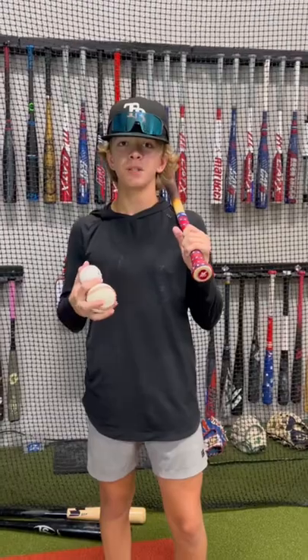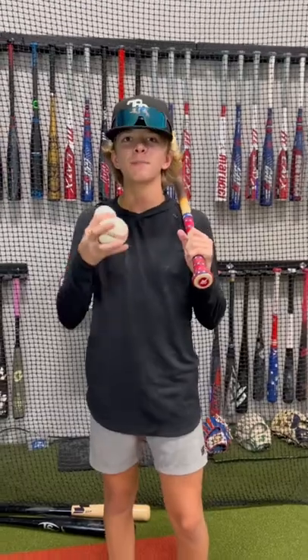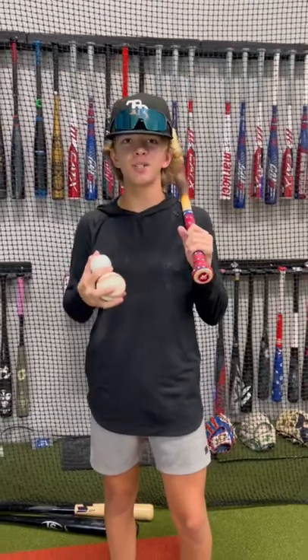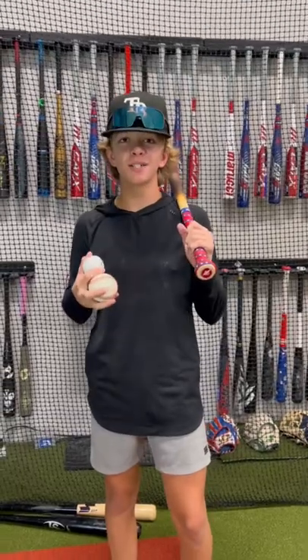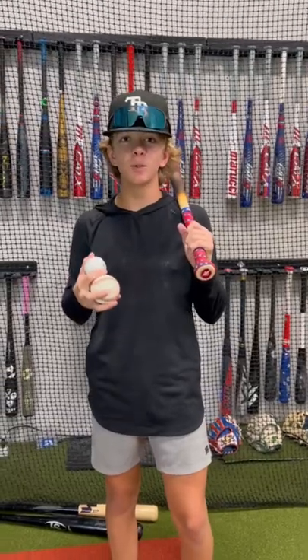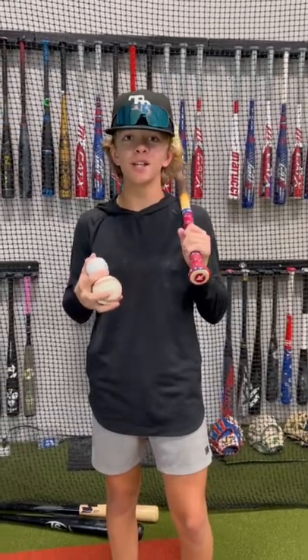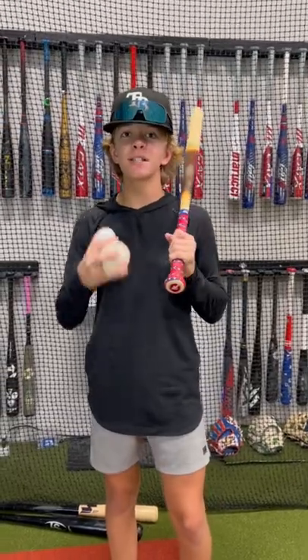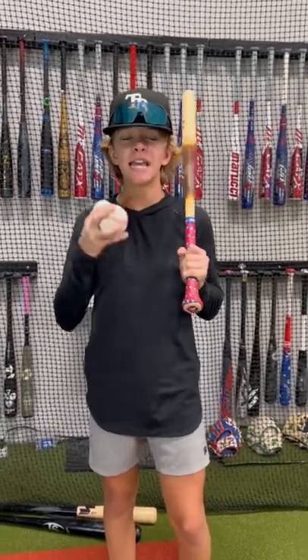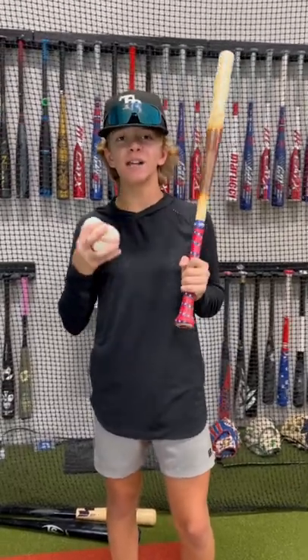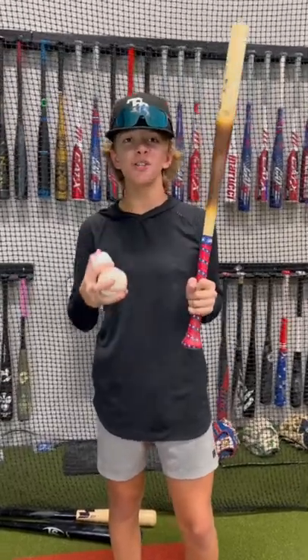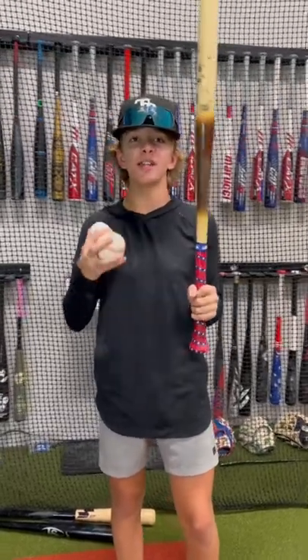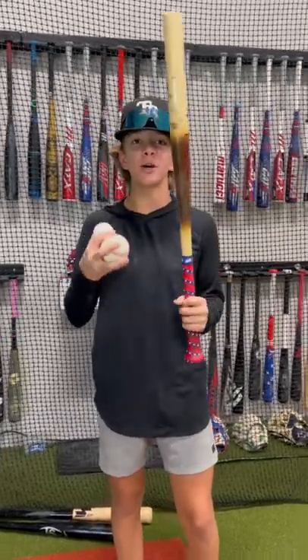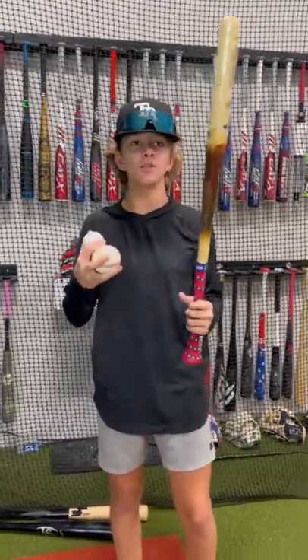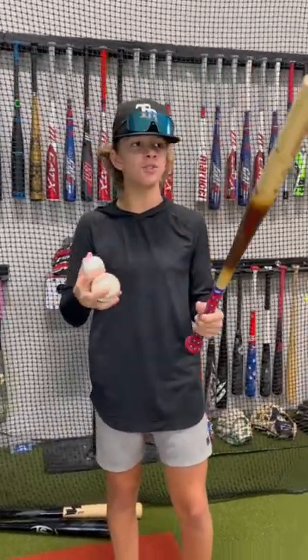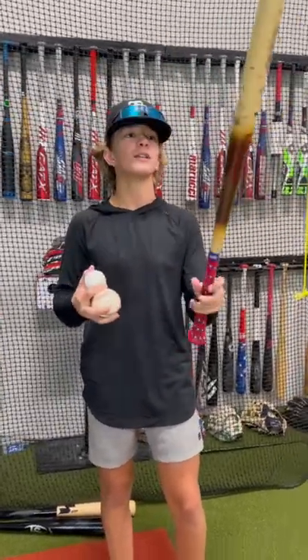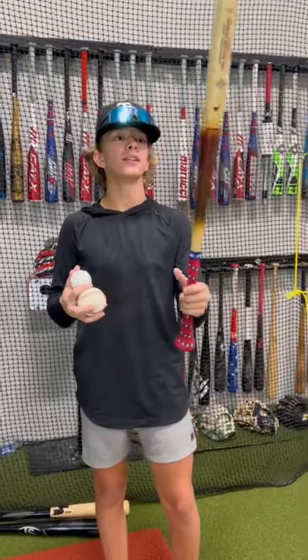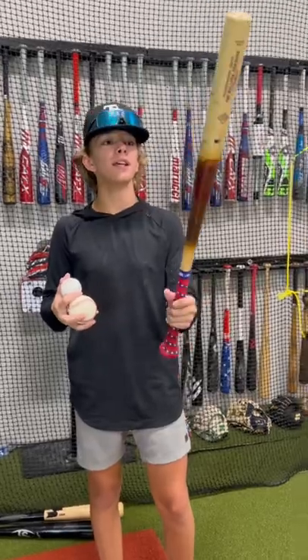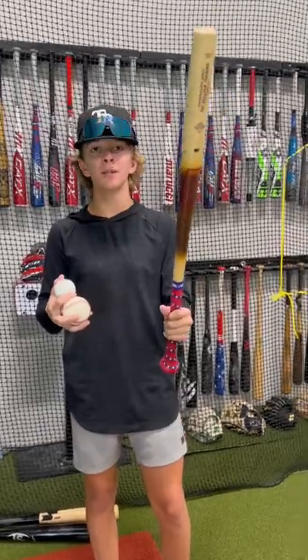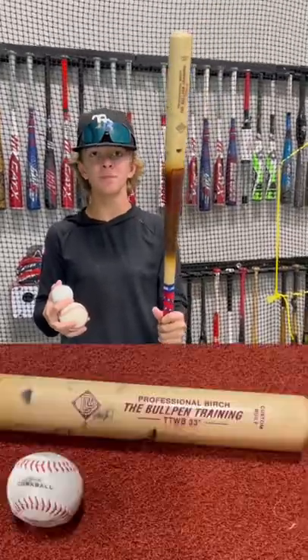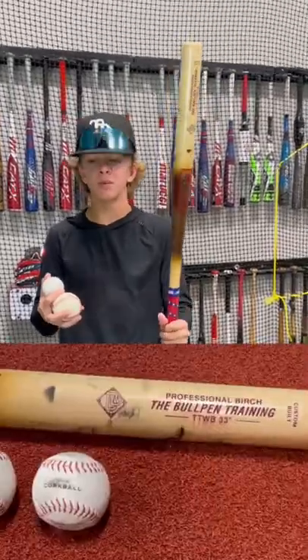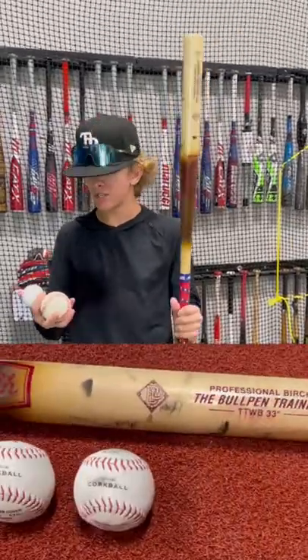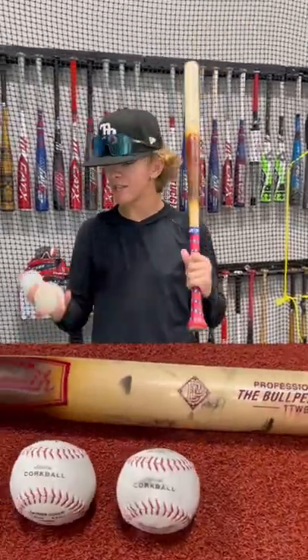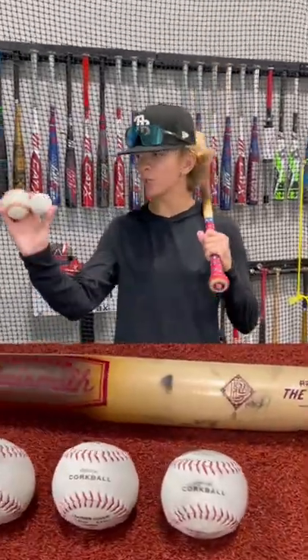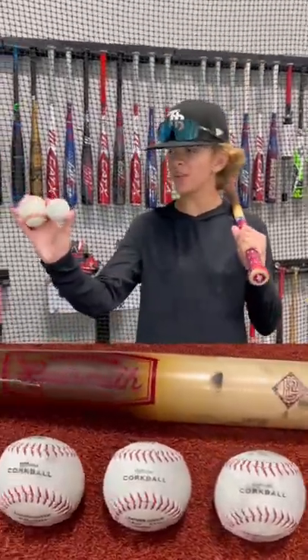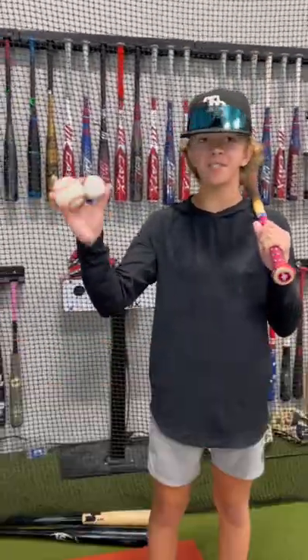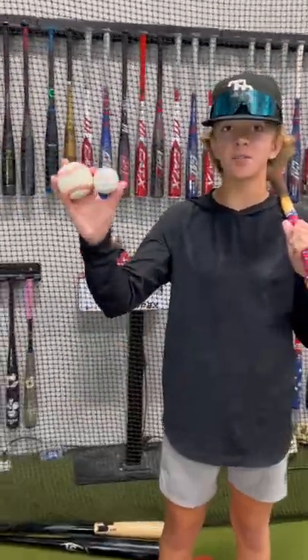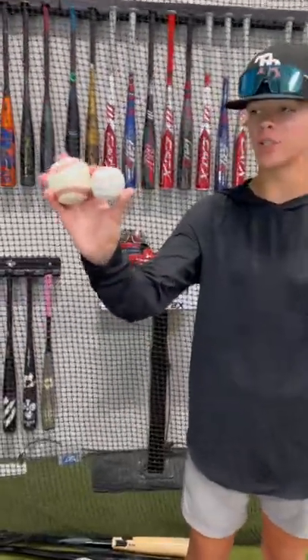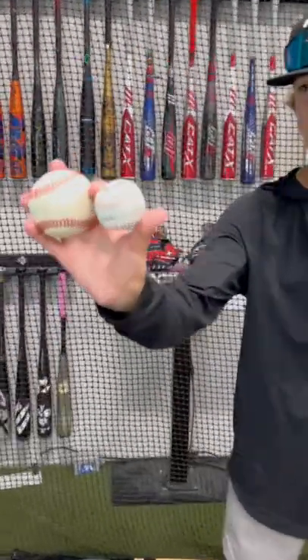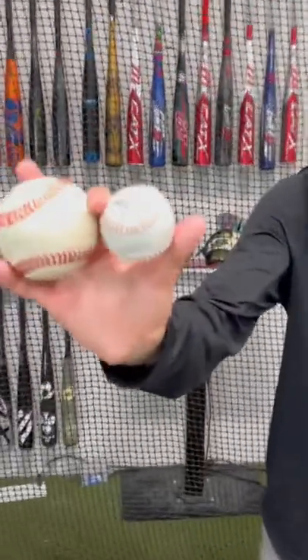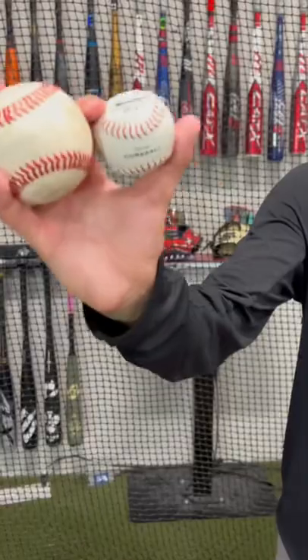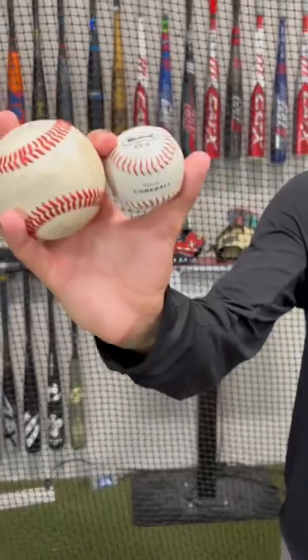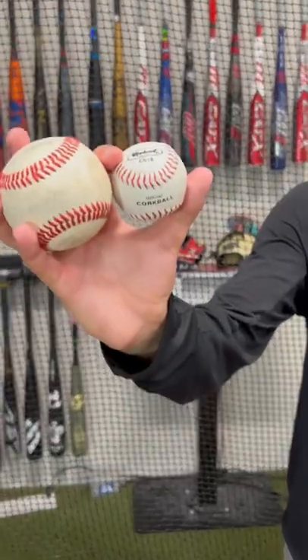What's up guys, Jax here with the bullpen training. This is a hand-eye coordination hitting drill that we love to use. We got the thin American Batsmith wood bat here and the cork ball. You can see the difference between the cork ball and the regular-sized ball.